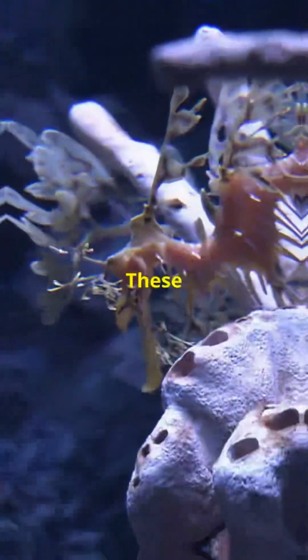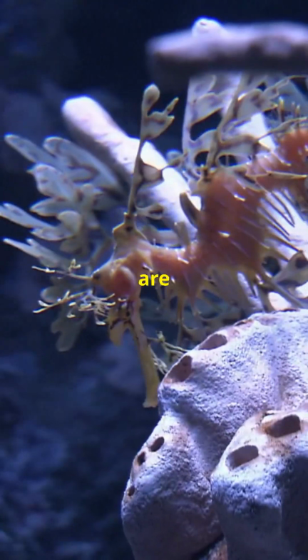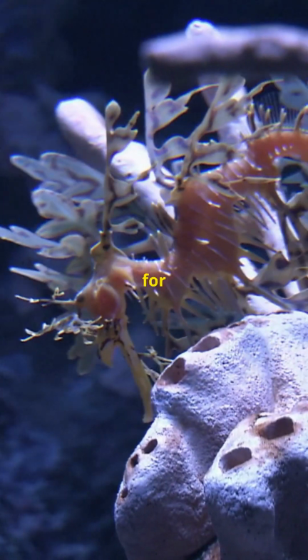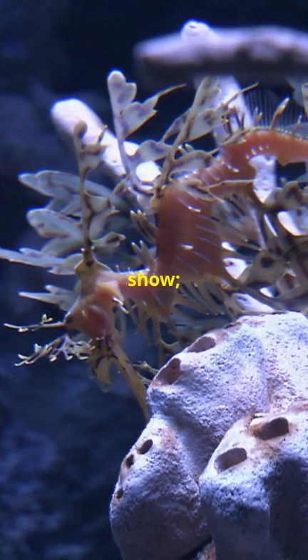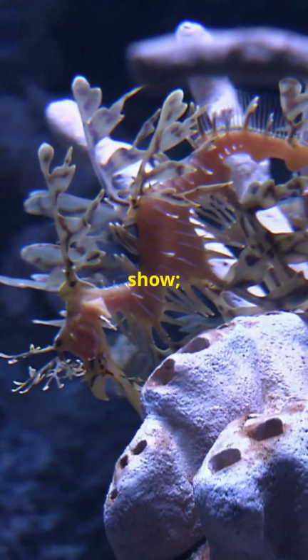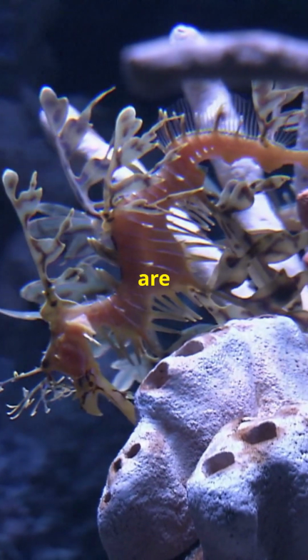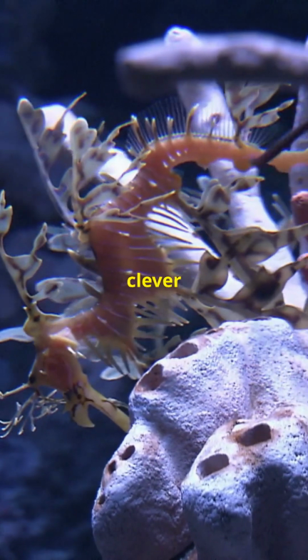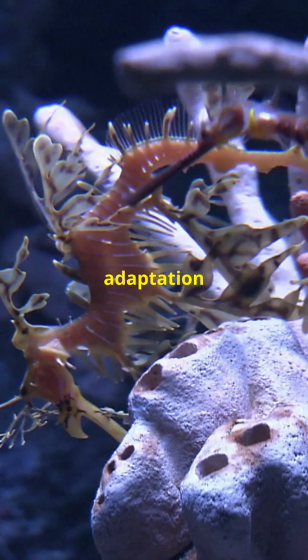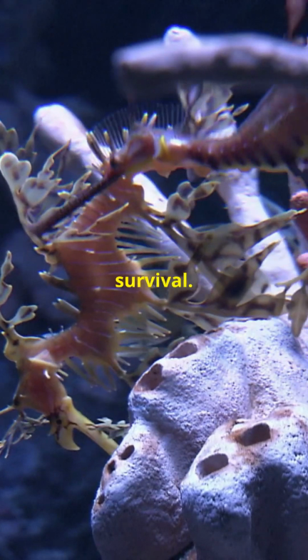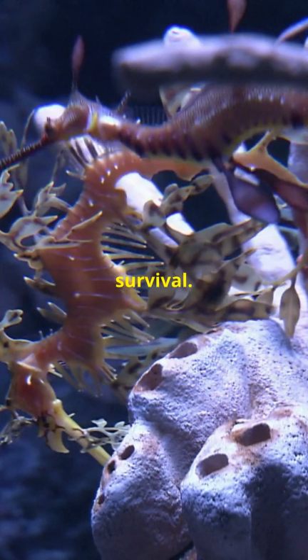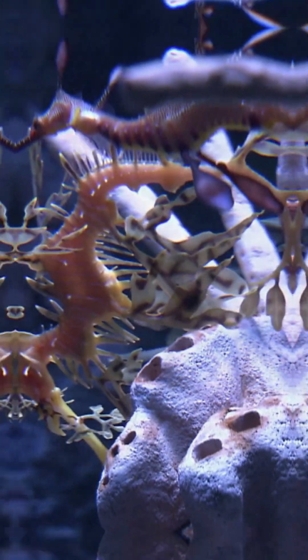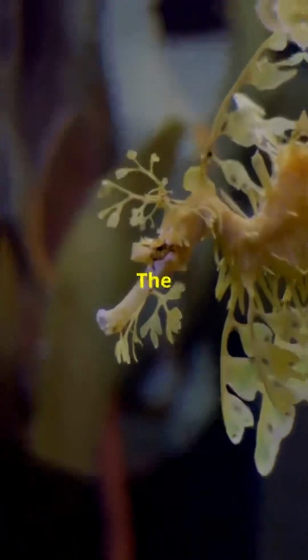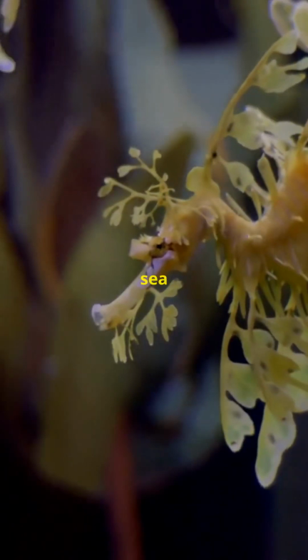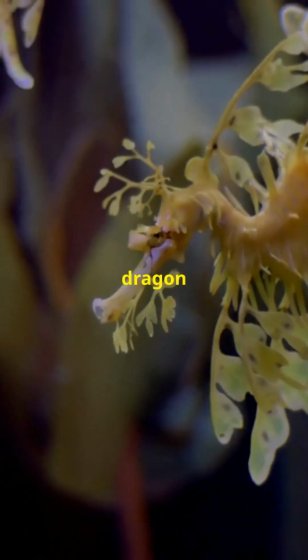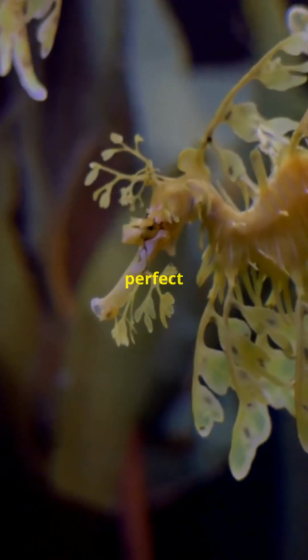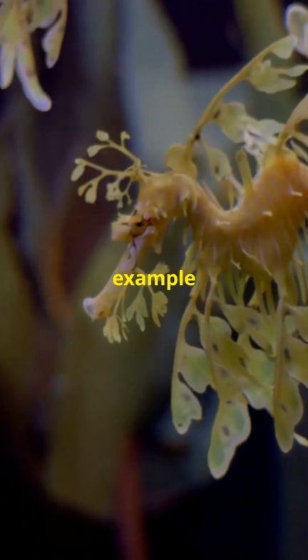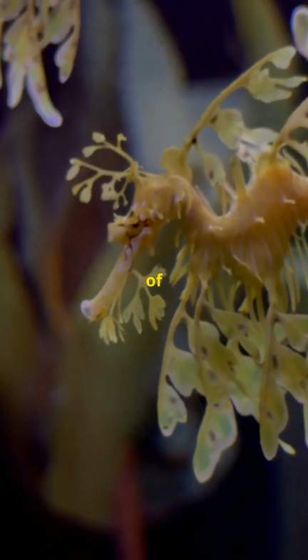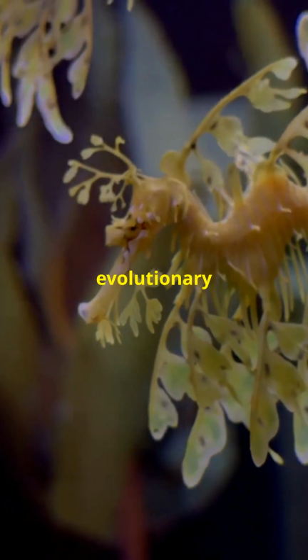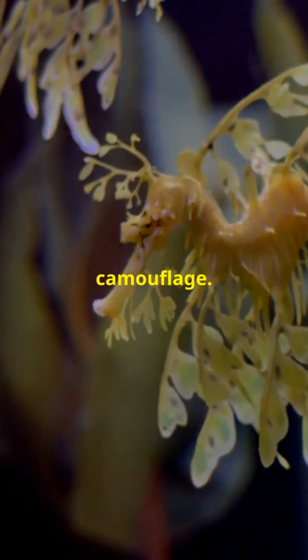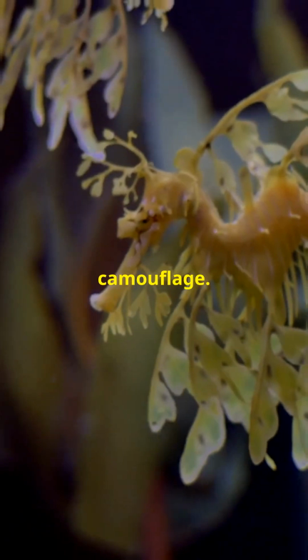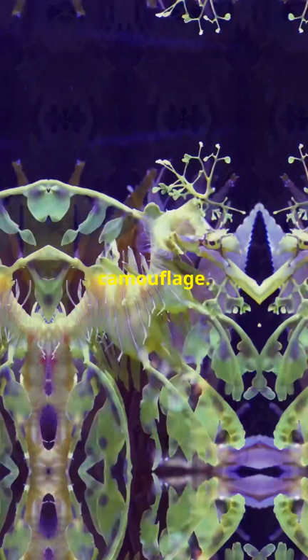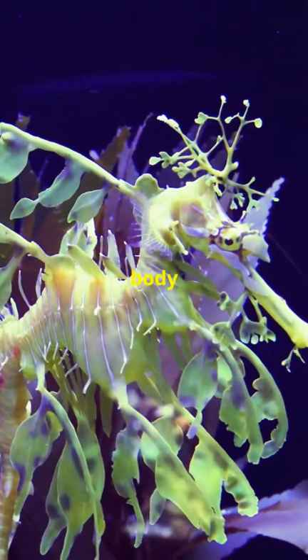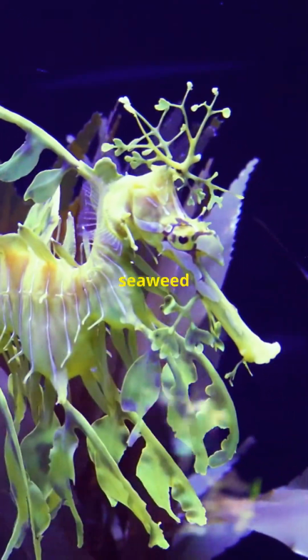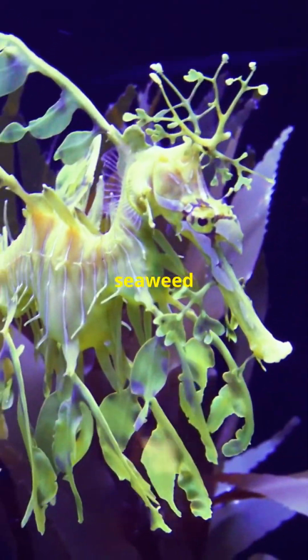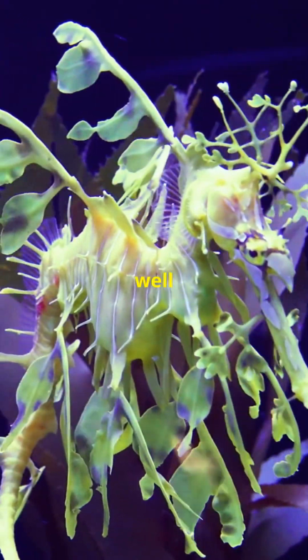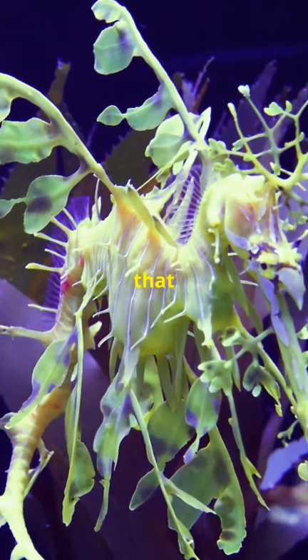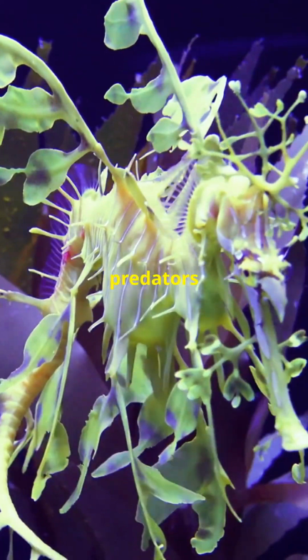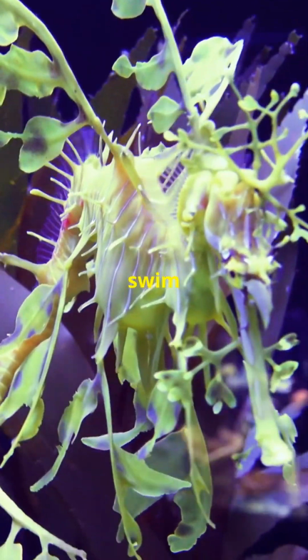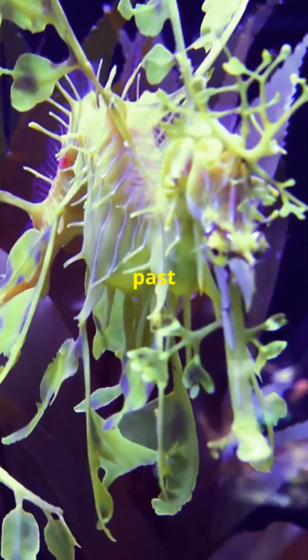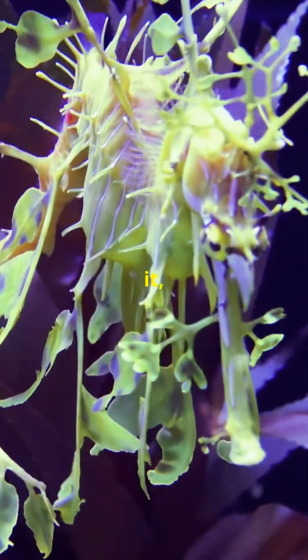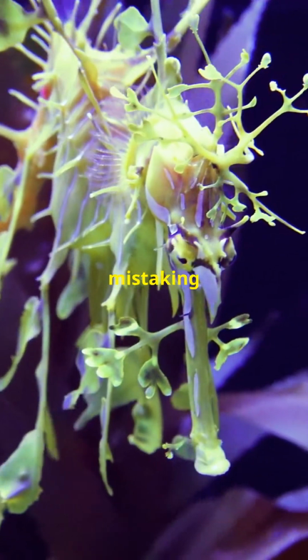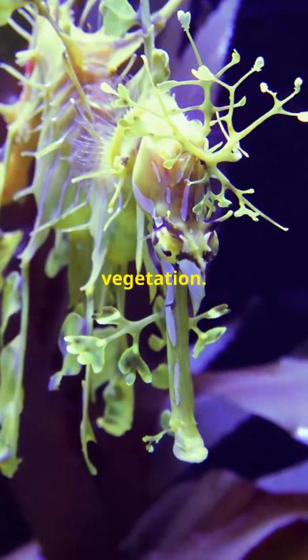These fronds are not just for show — they are a clever adaptation for survival. The Leafy Sea Dragon is a perfect example of evolutionary camouflage. Its body mimics seaweed so well that predators often swim right past it, mistaking it for vegetation.